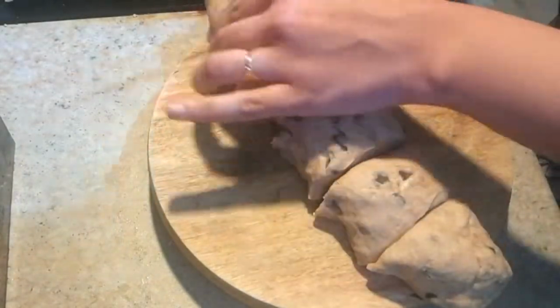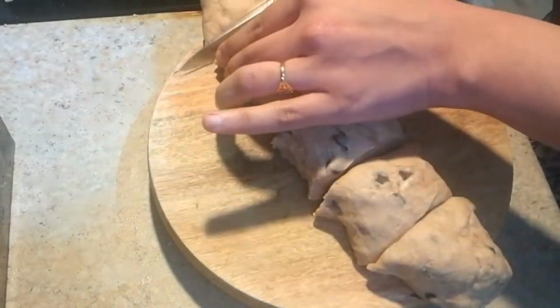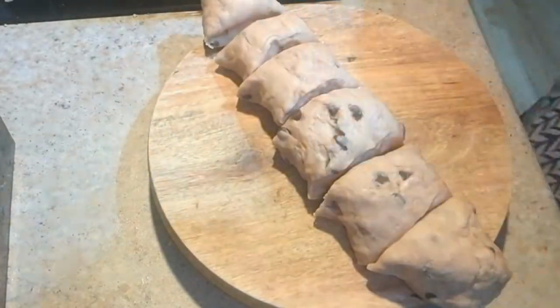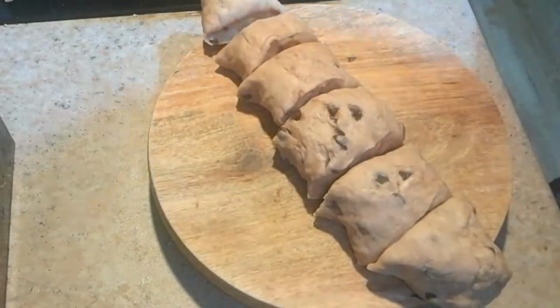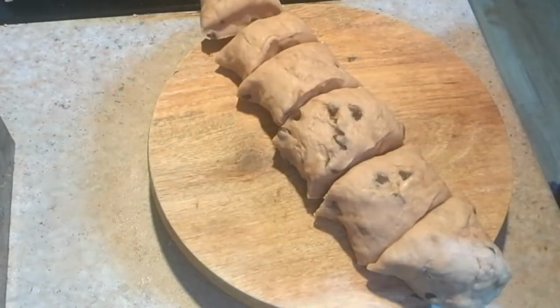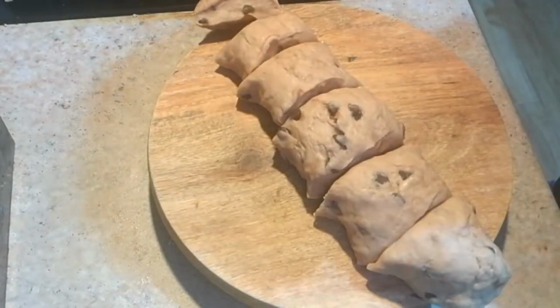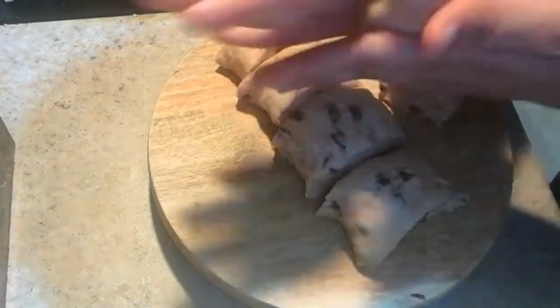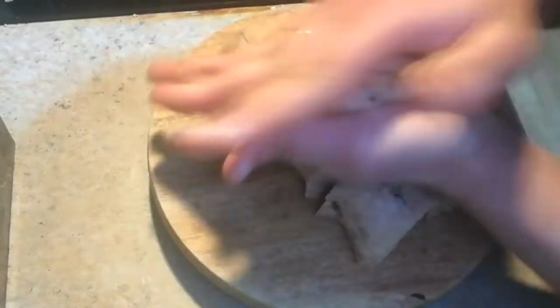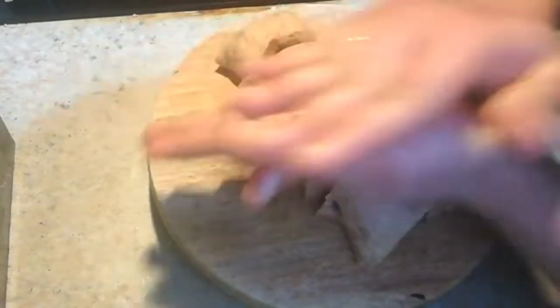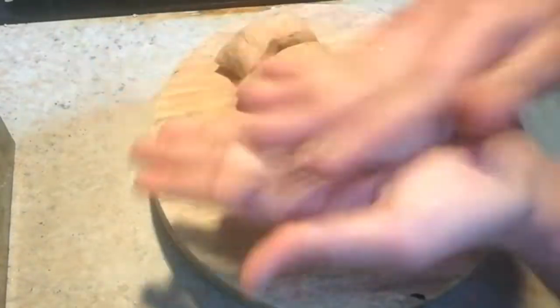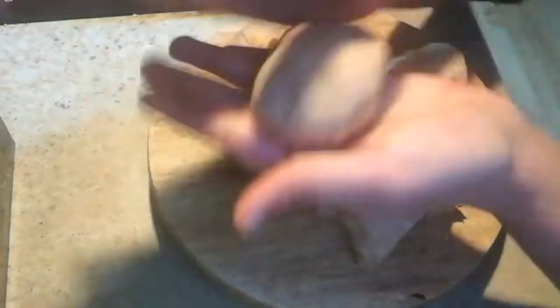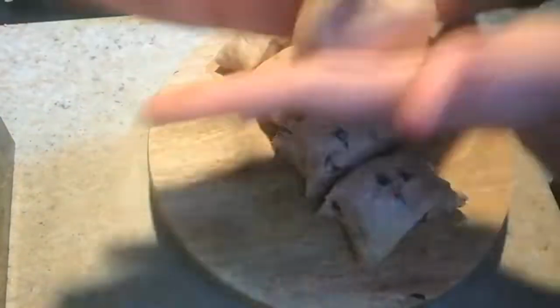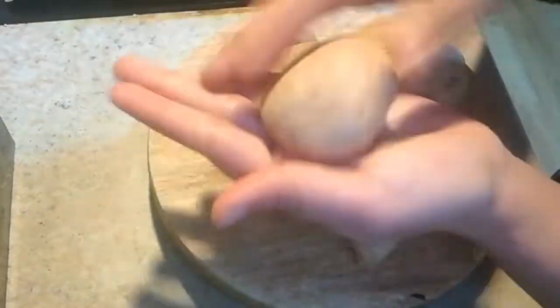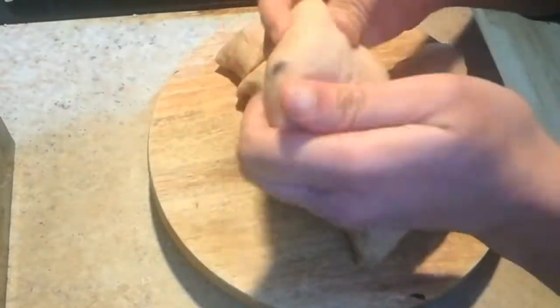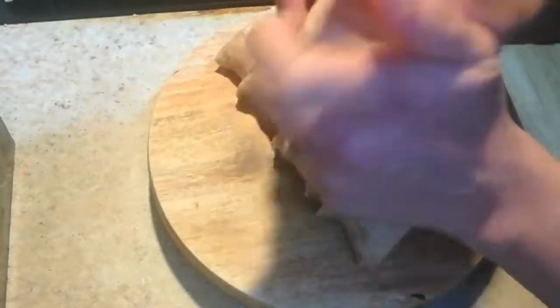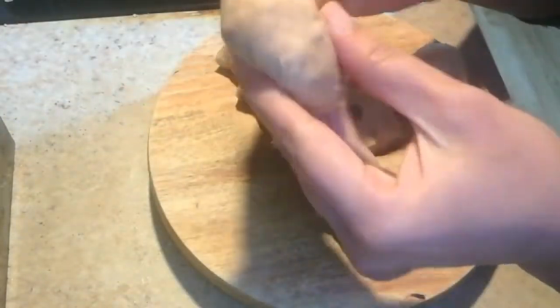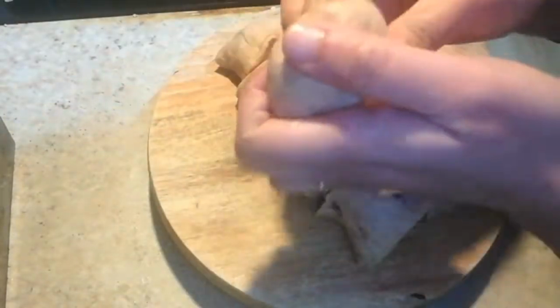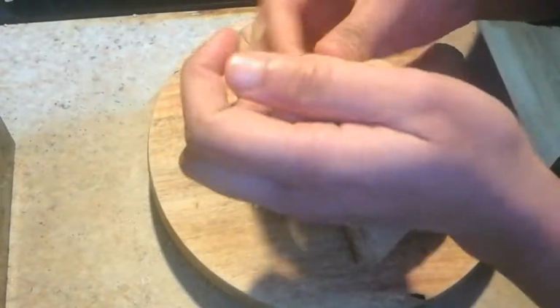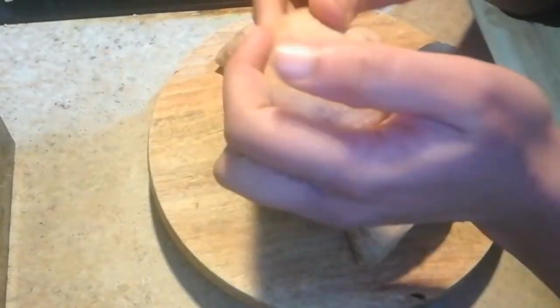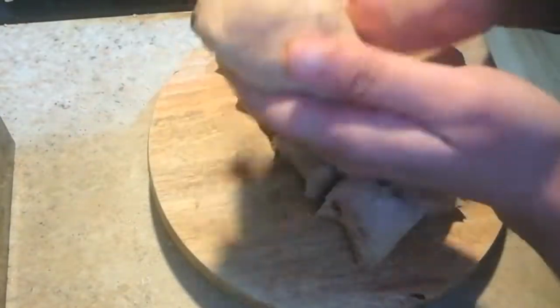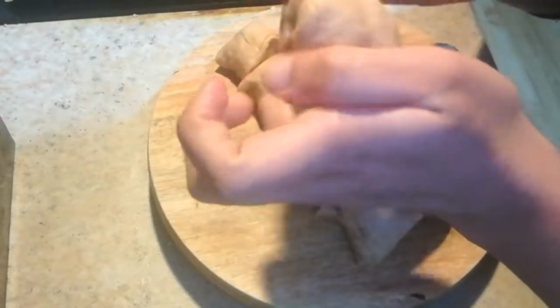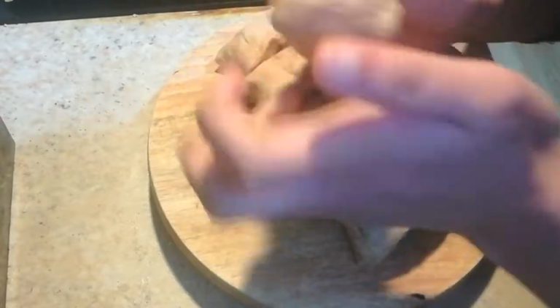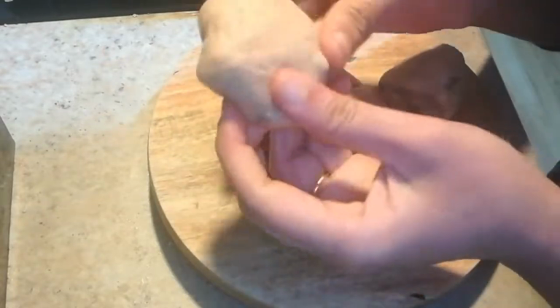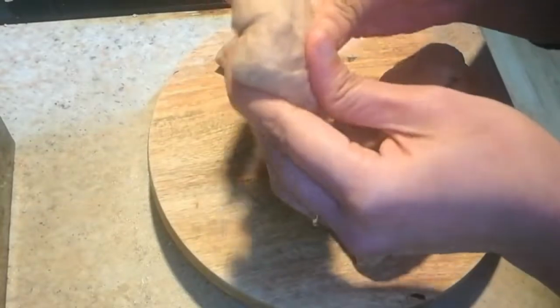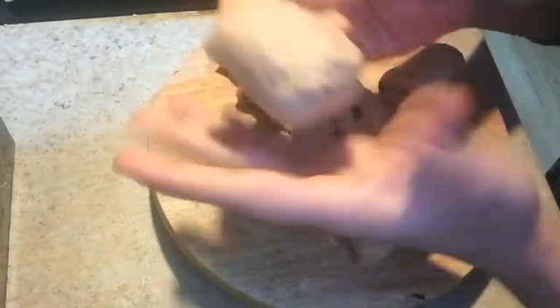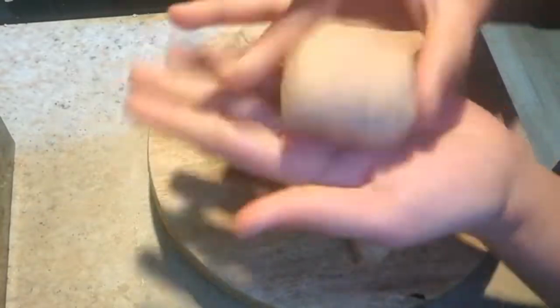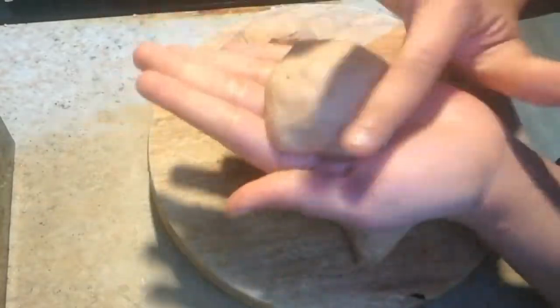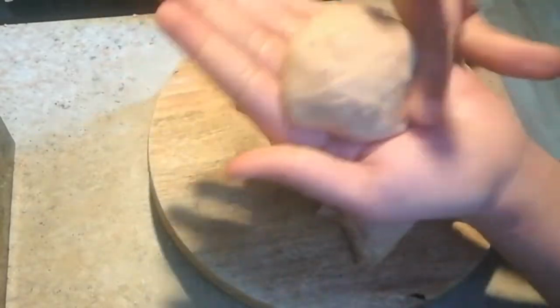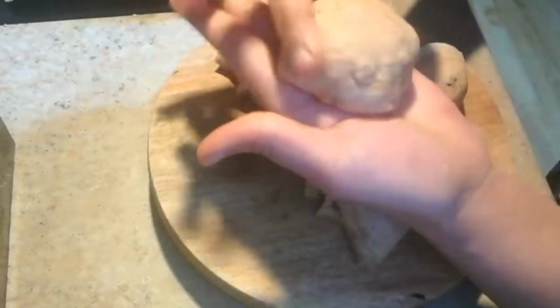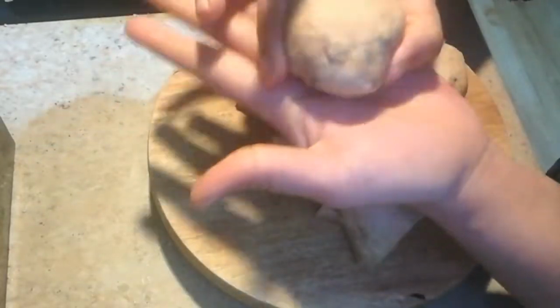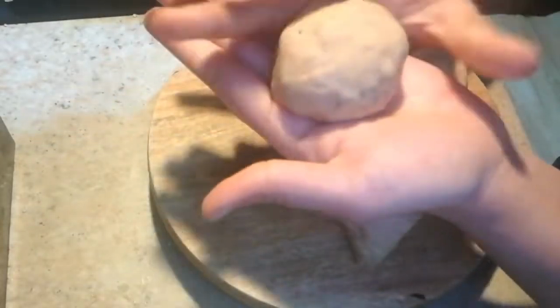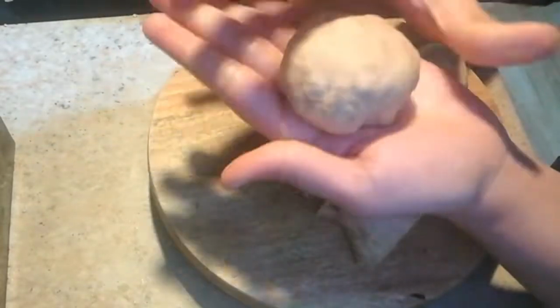So with this you can make six buns. I'm going to roll each piece, tuck it in like this, and then shape it into a bun.